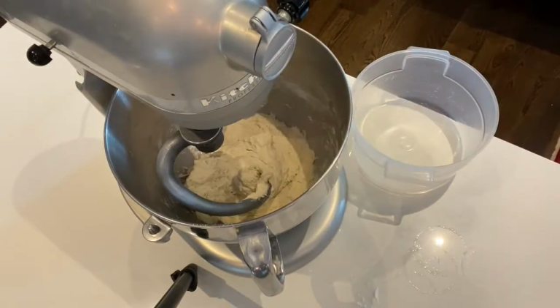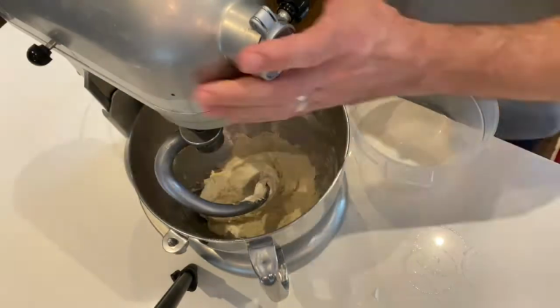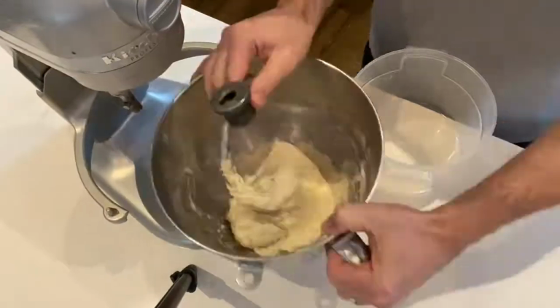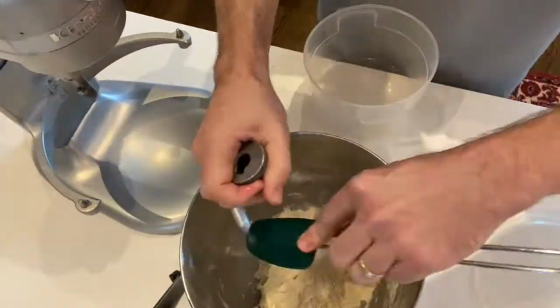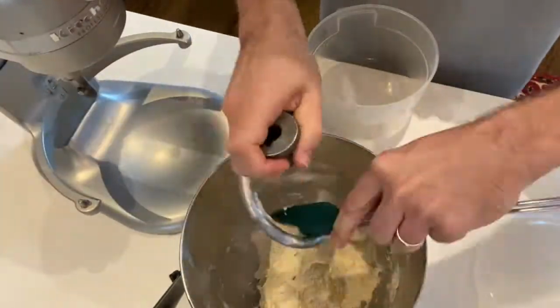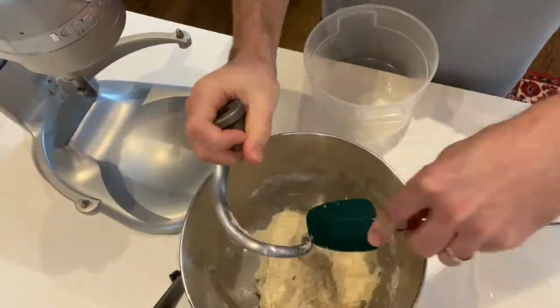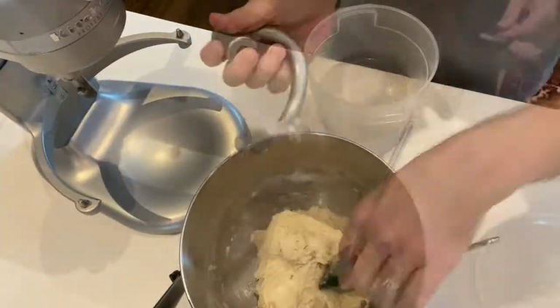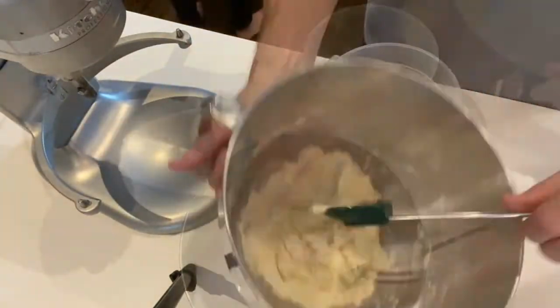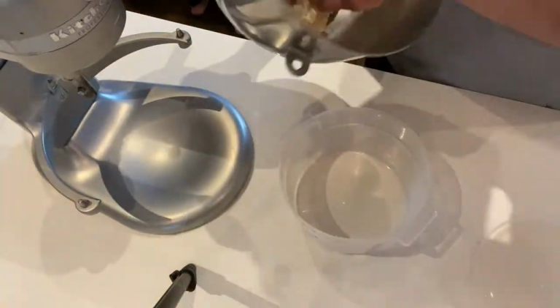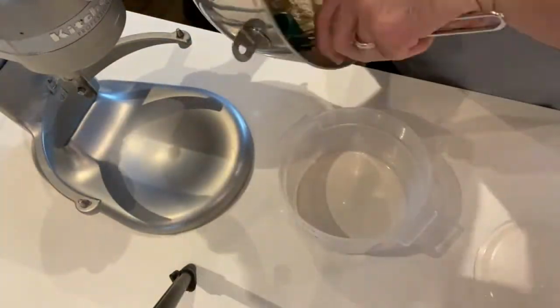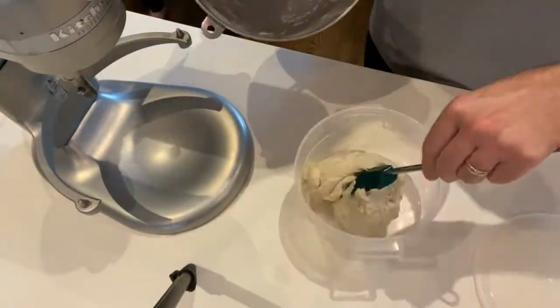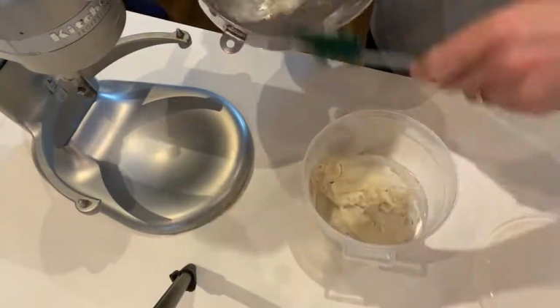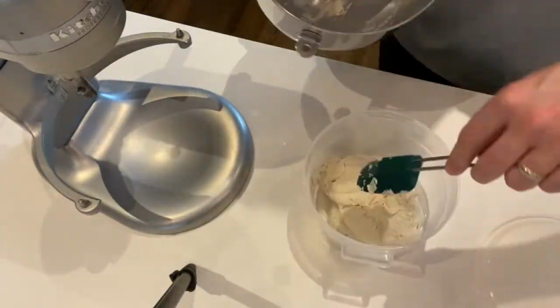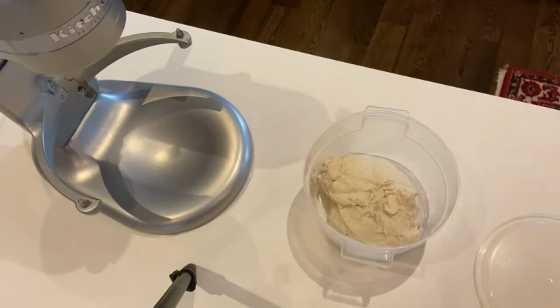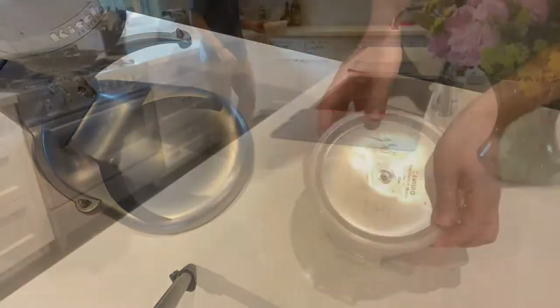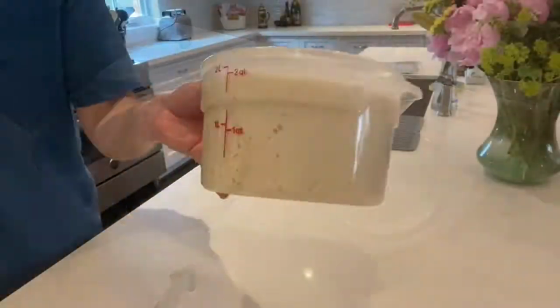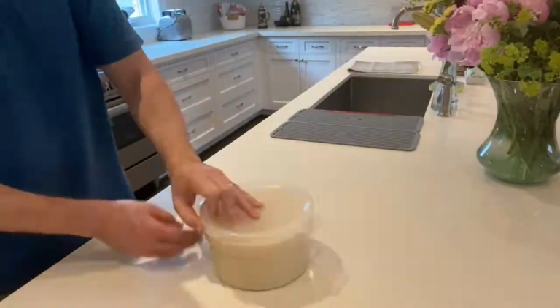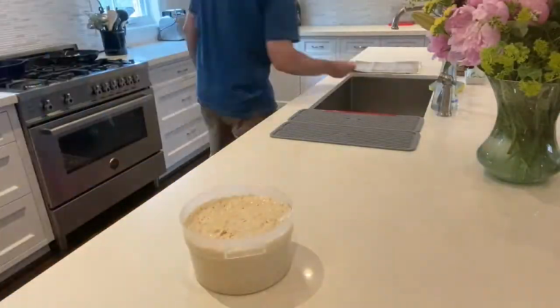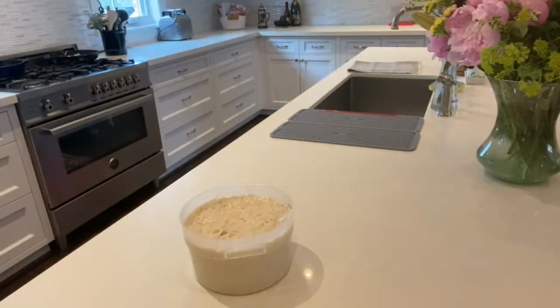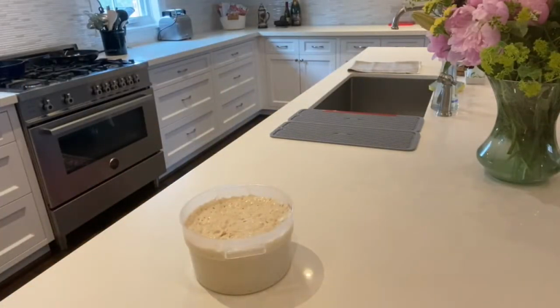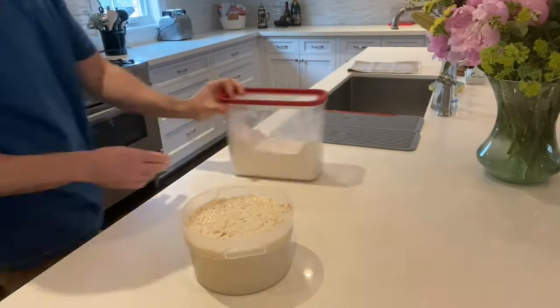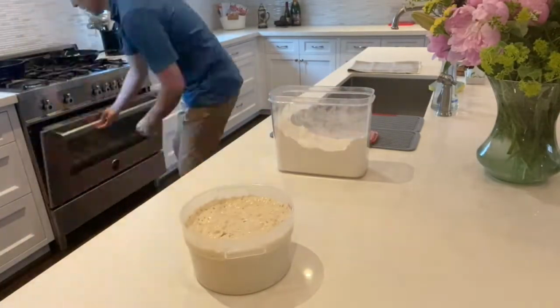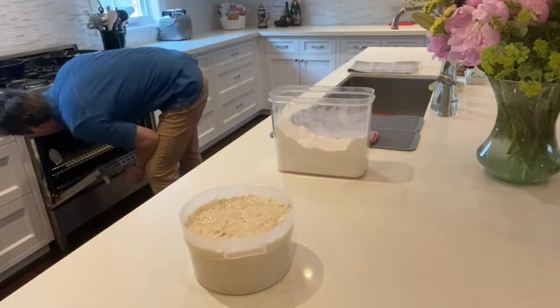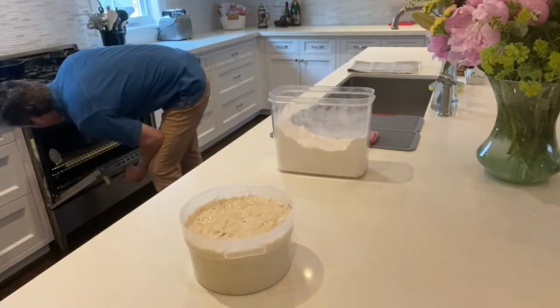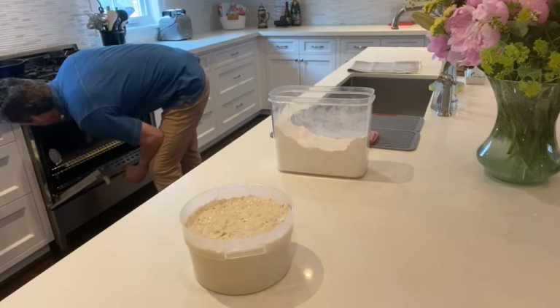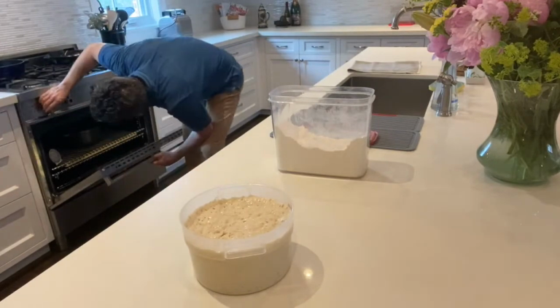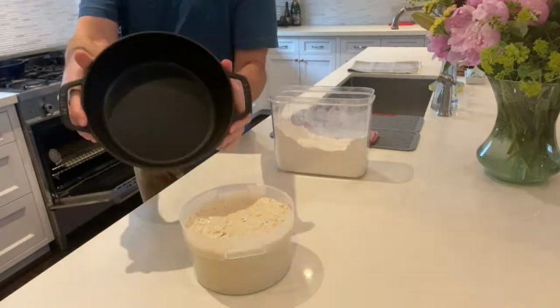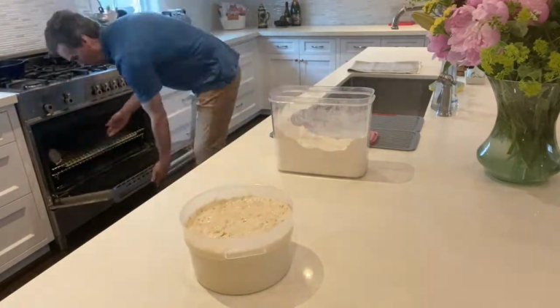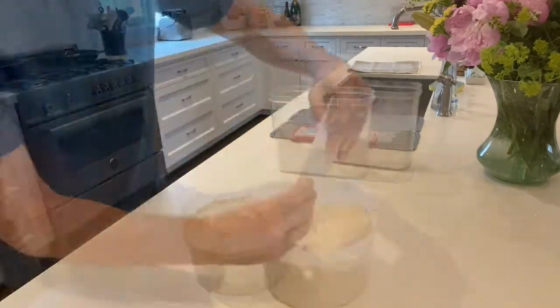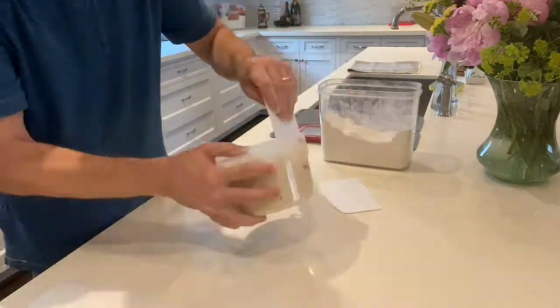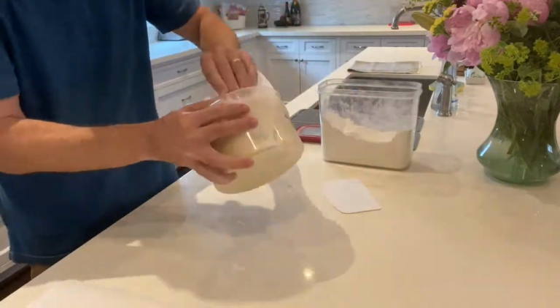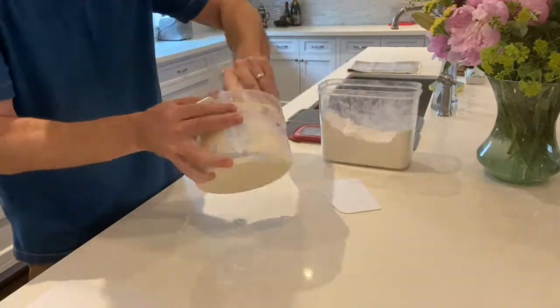Maybe a little bit less water would have been better — this one's a little bit wet, but it'll work. Most recipes say maybe one and a third cups. If you use different kinds of flour, you'll need different amounts of water, so don't add it all at once. You want a really shaggy dough, and it should be pretty wet.